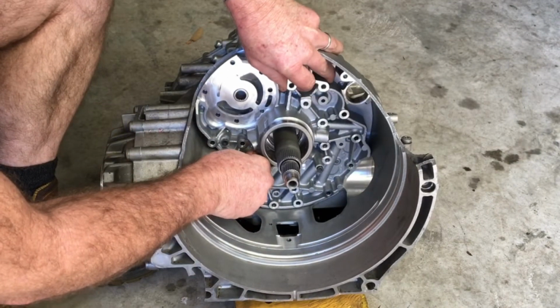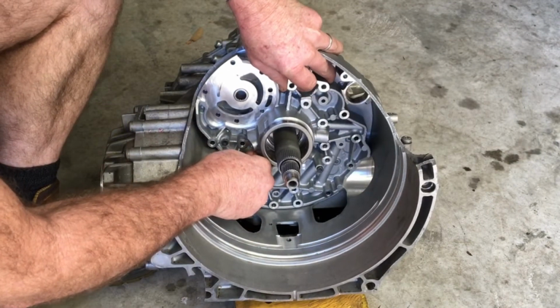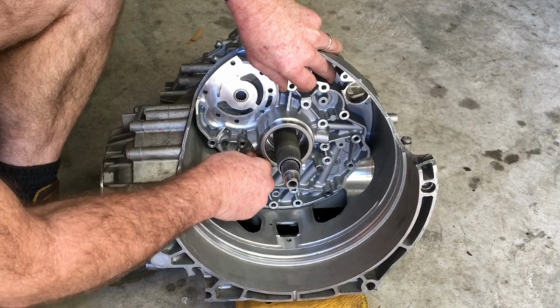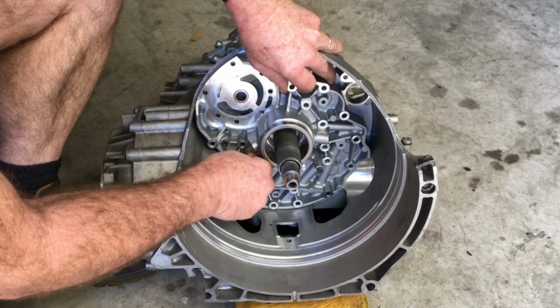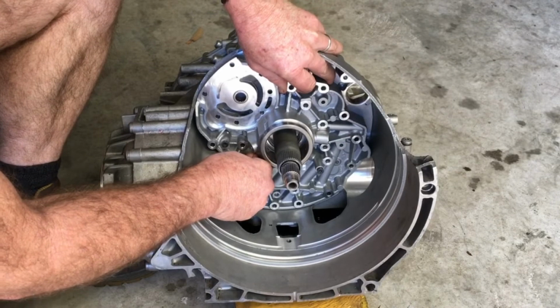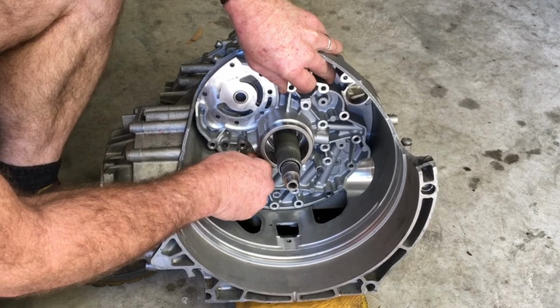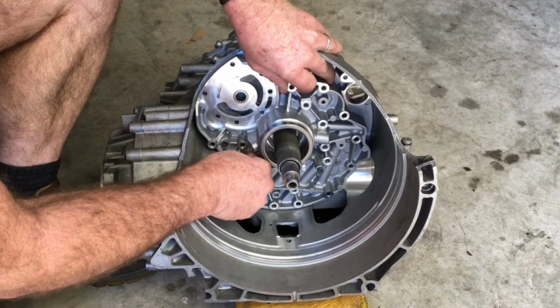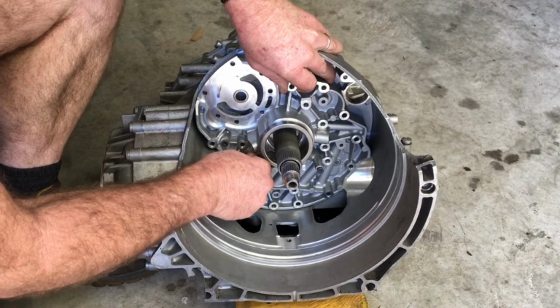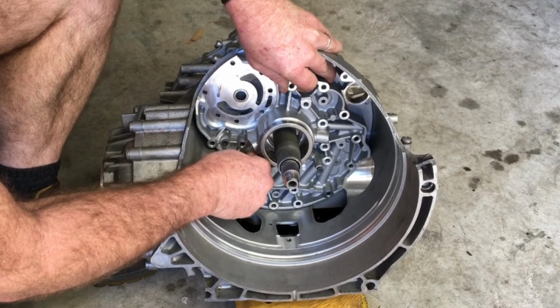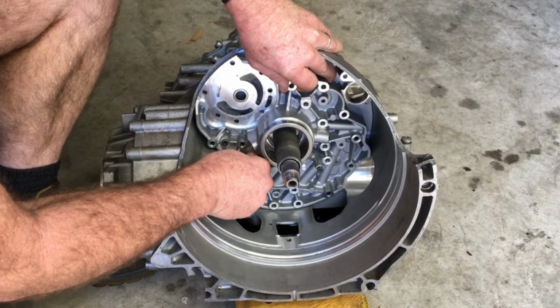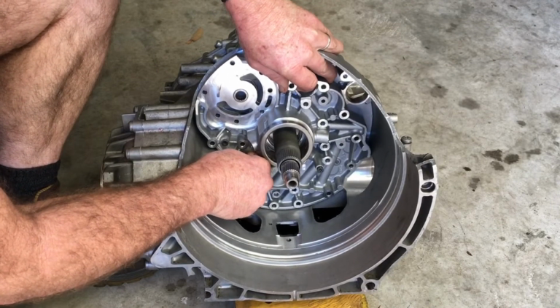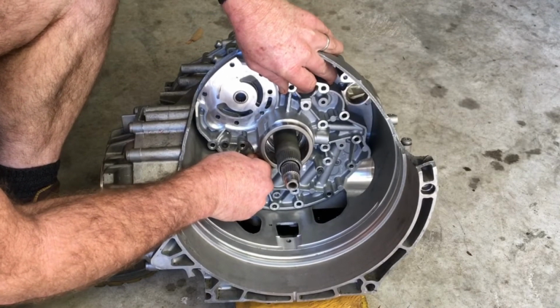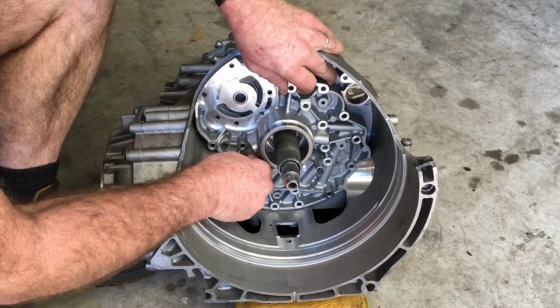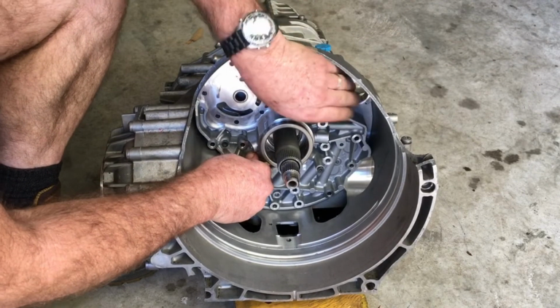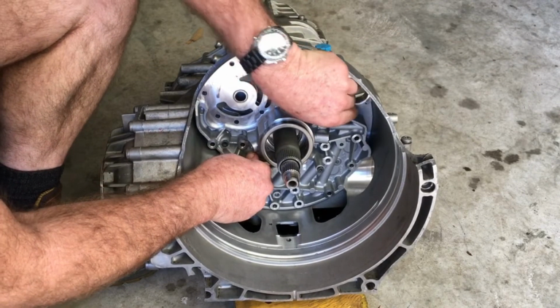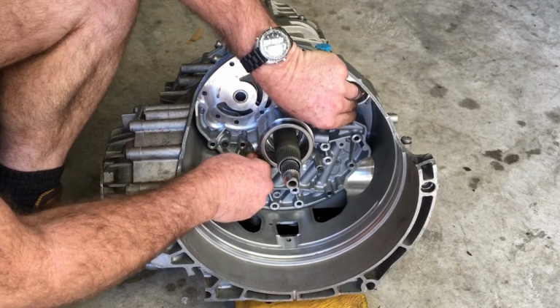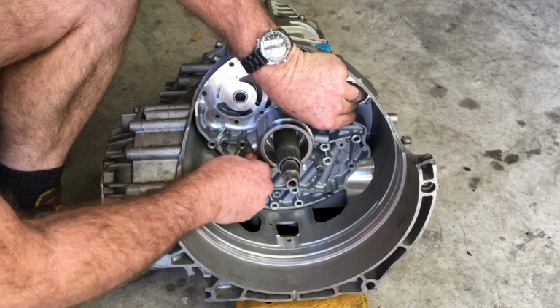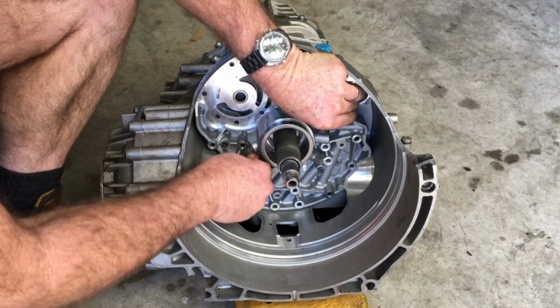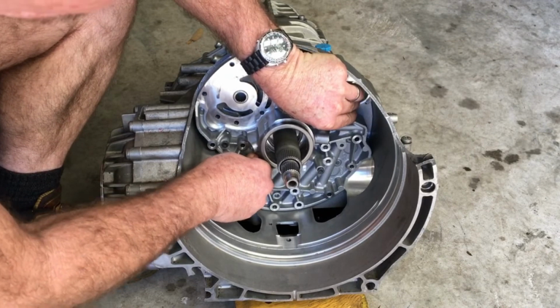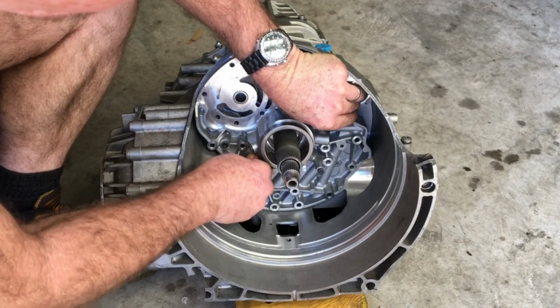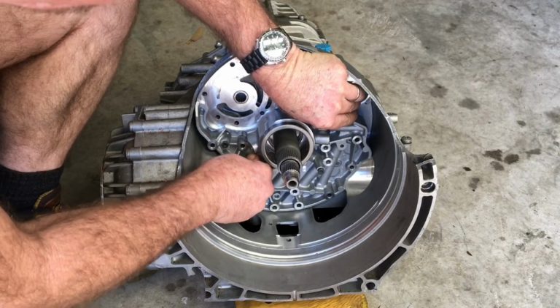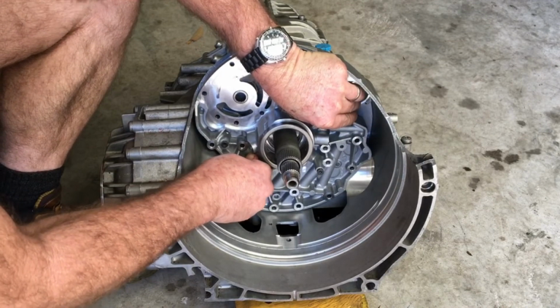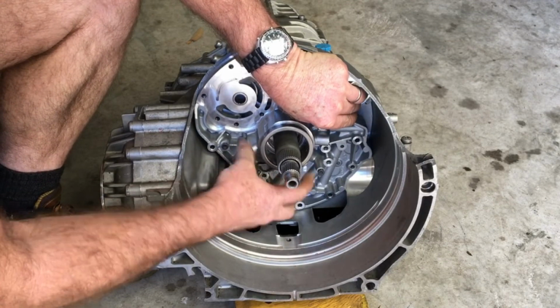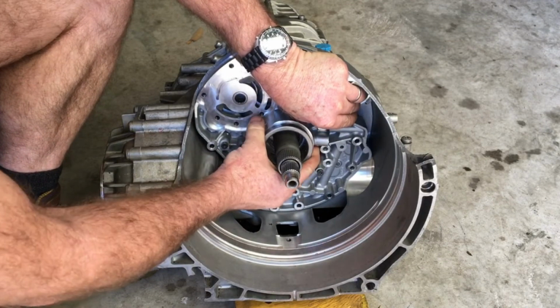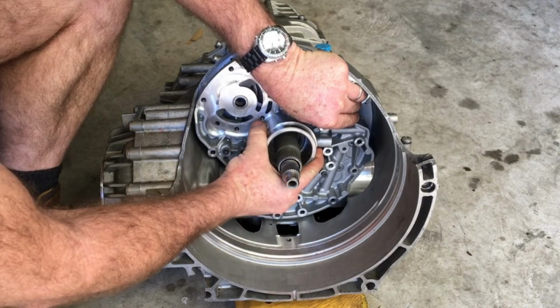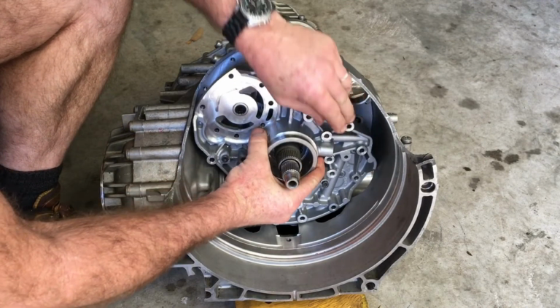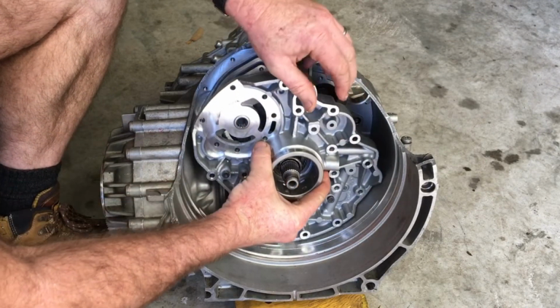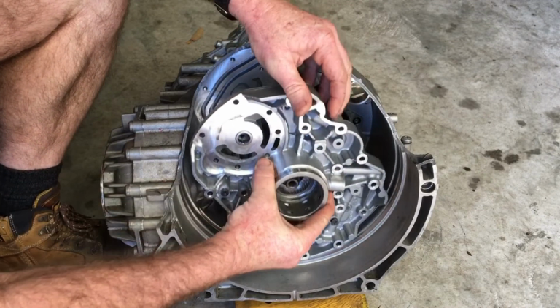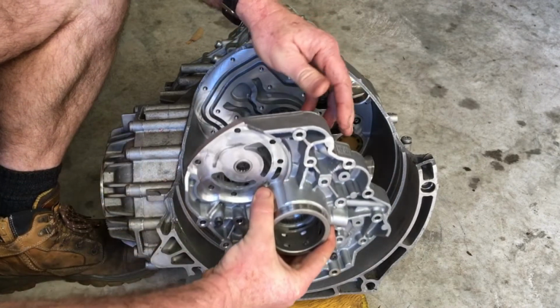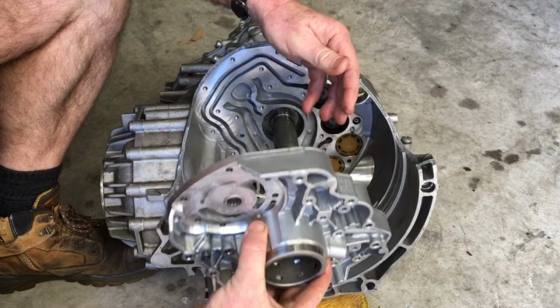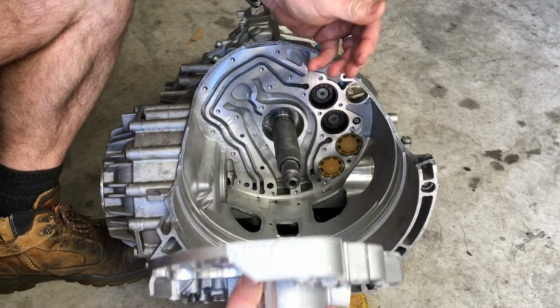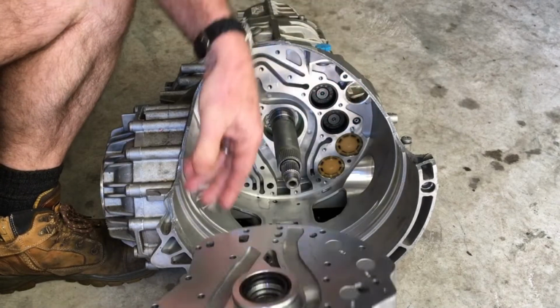It sits on a big O-ring on the inside, which is what's holding it in. It just needs to be wiggled through, and eventually out it comes.